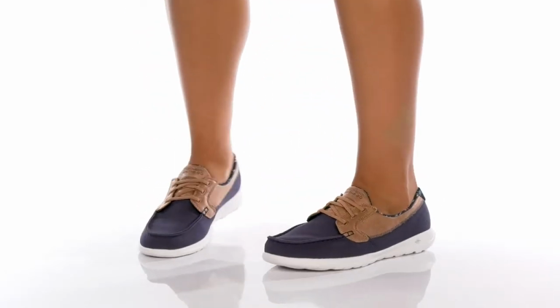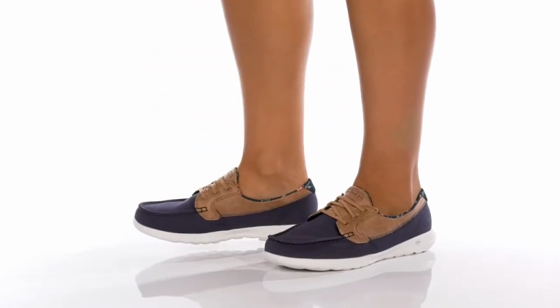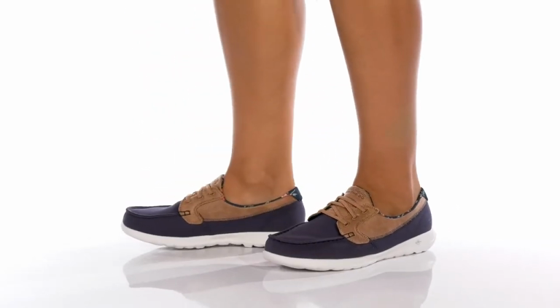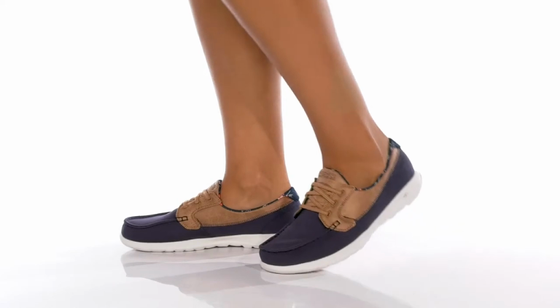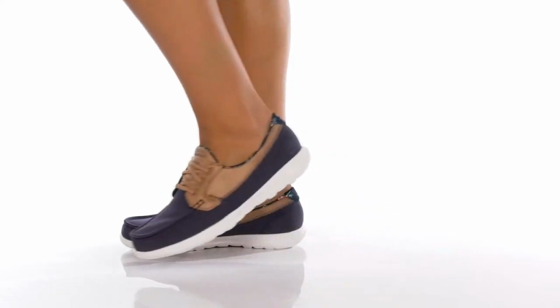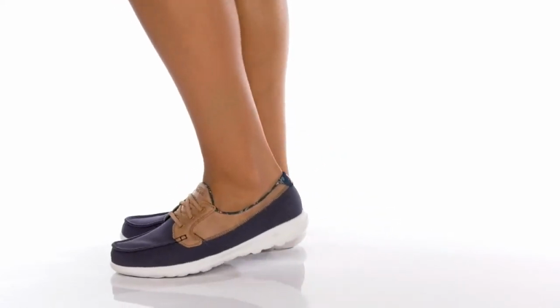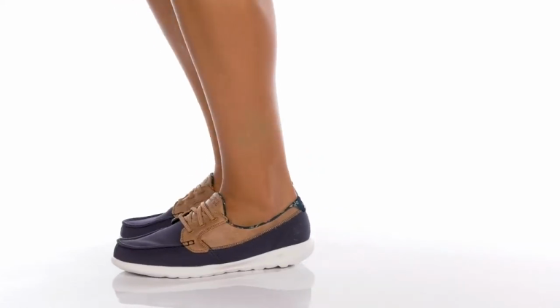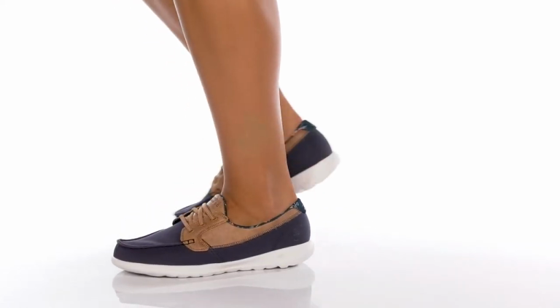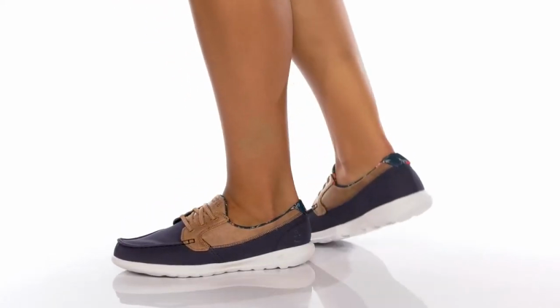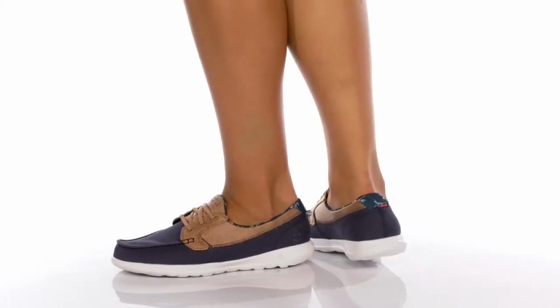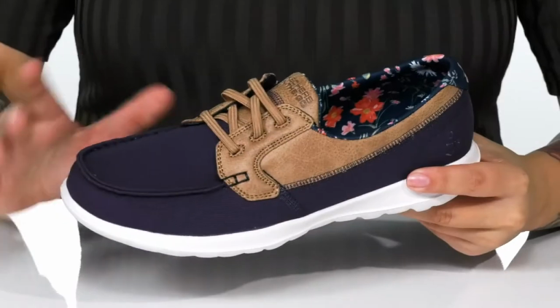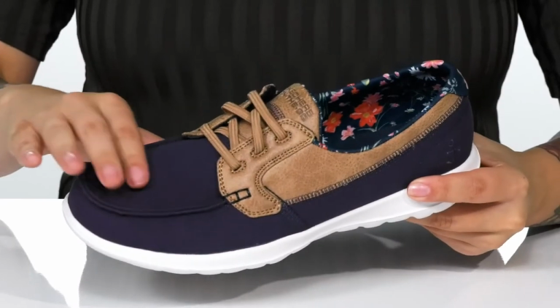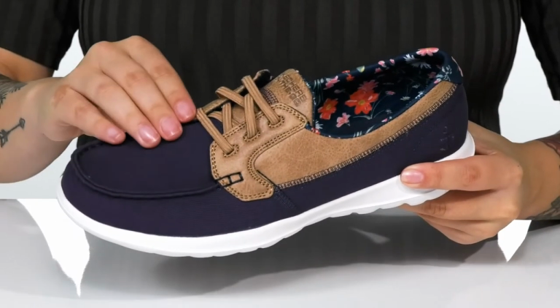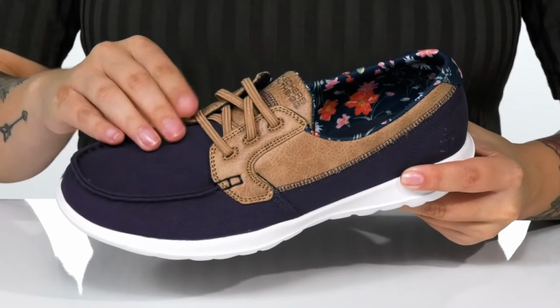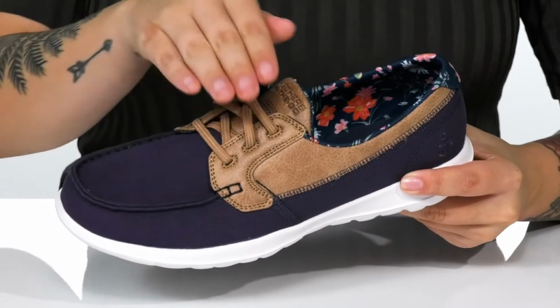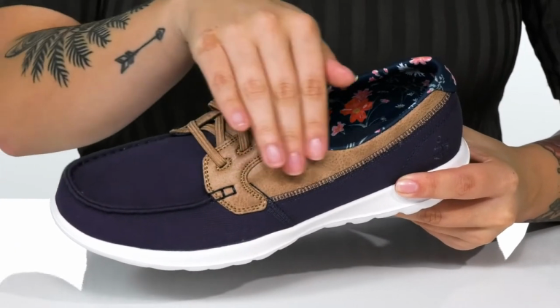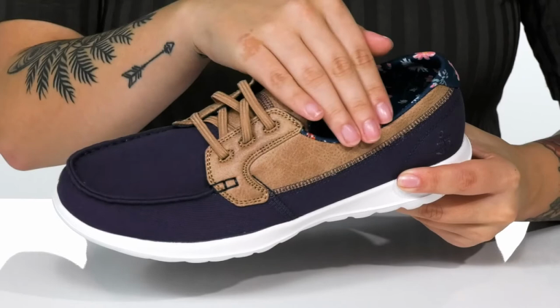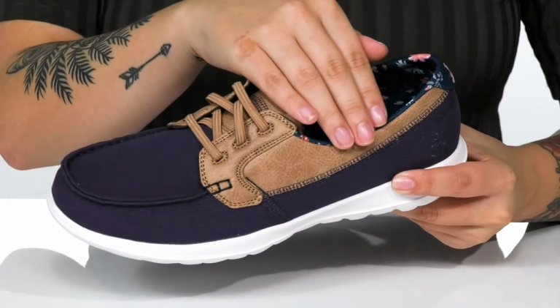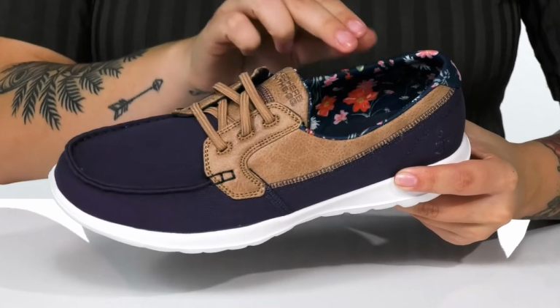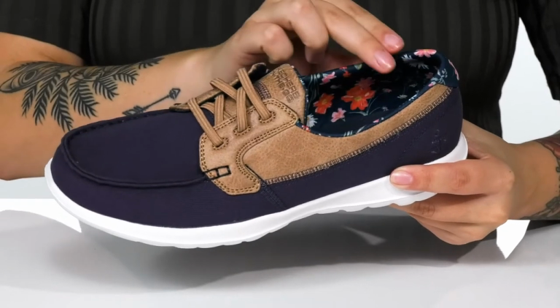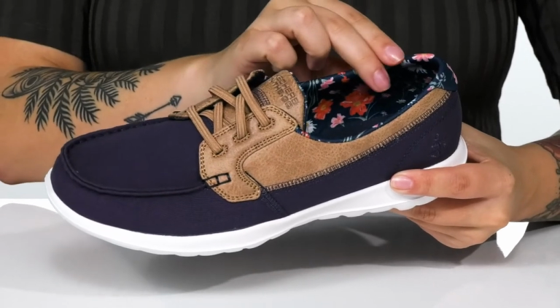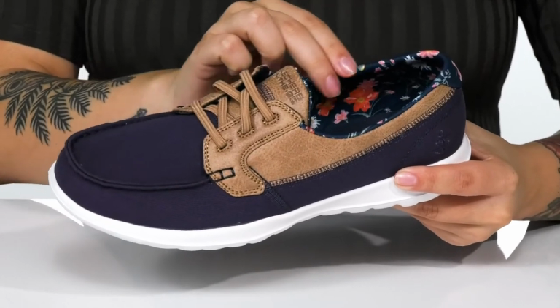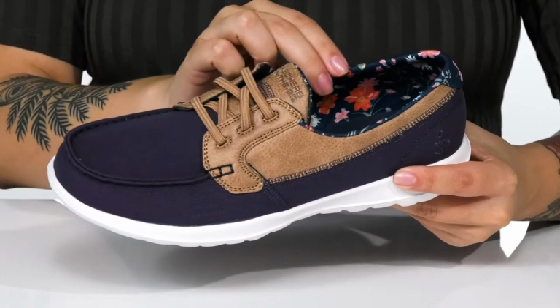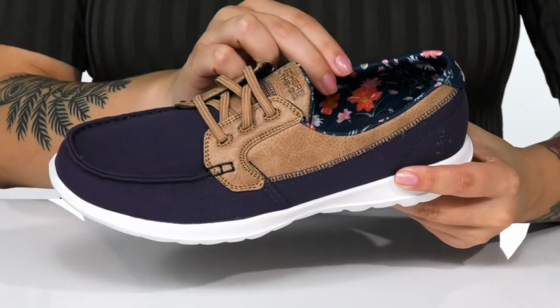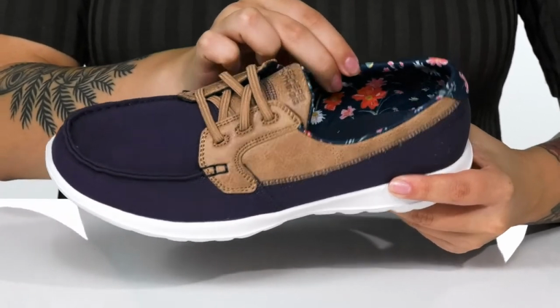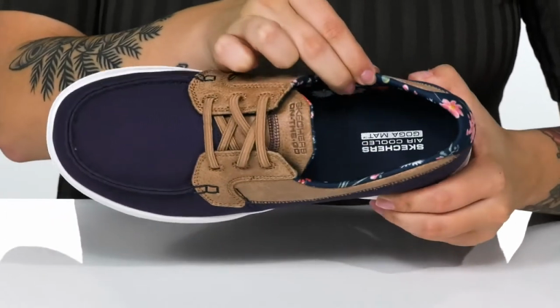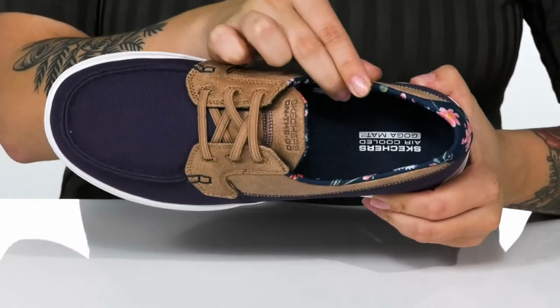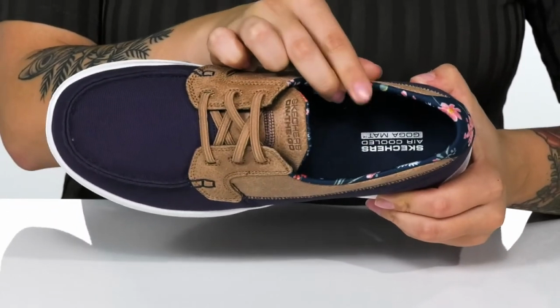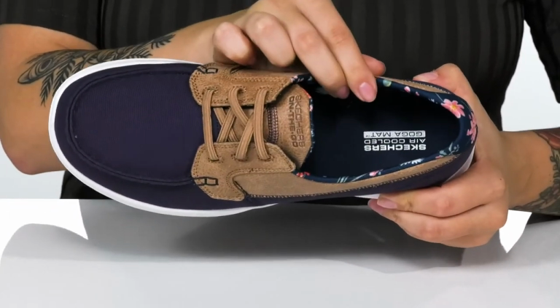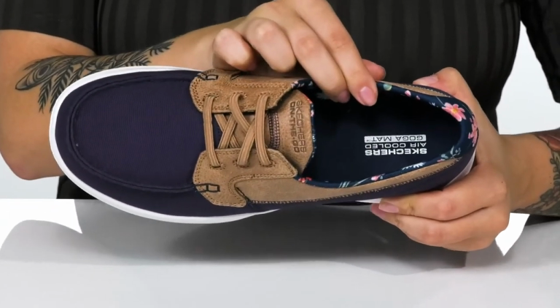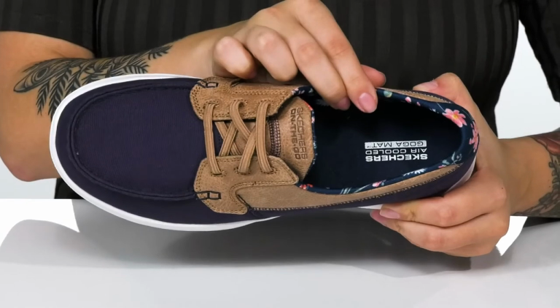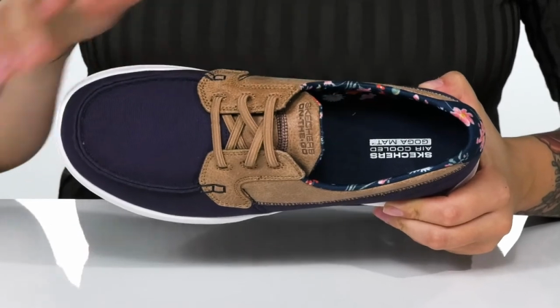Slip right into comfort and style with these shoes by Skechers. There is a canvas upper with a leather texture overlay. Inside is a fun floral design. These are cushioned with an air-cooled Goga mat footbed.